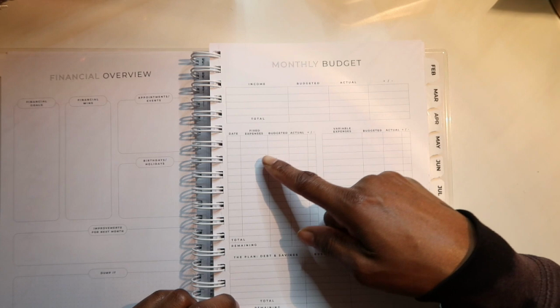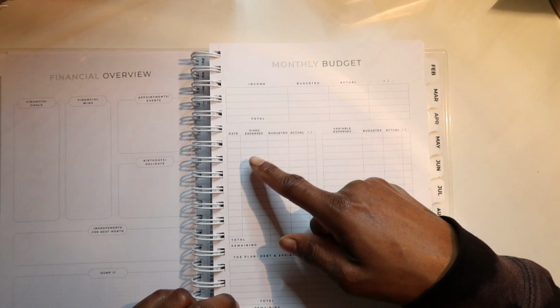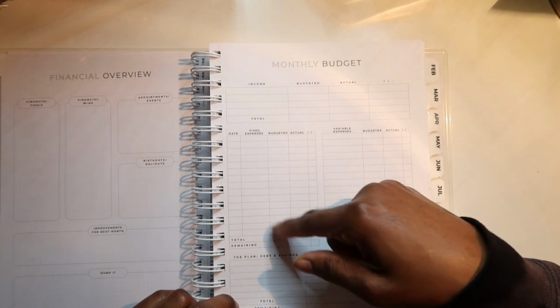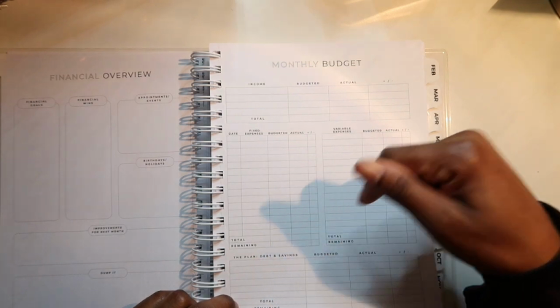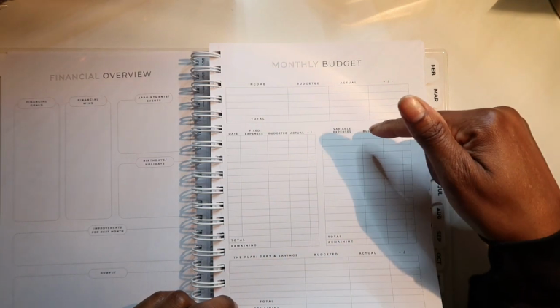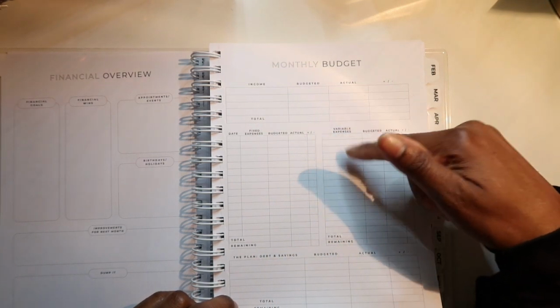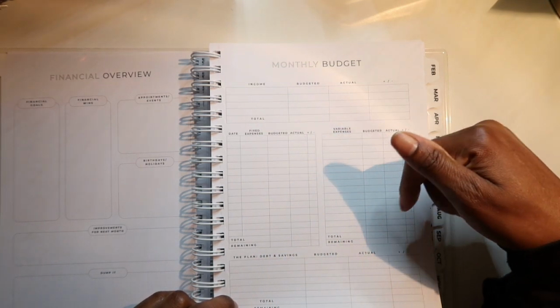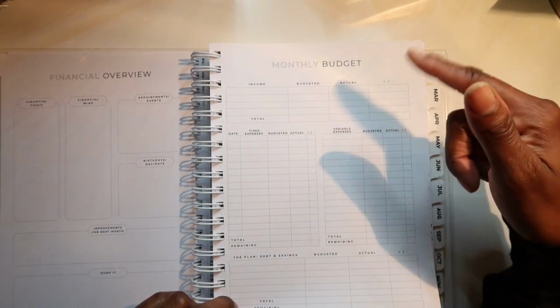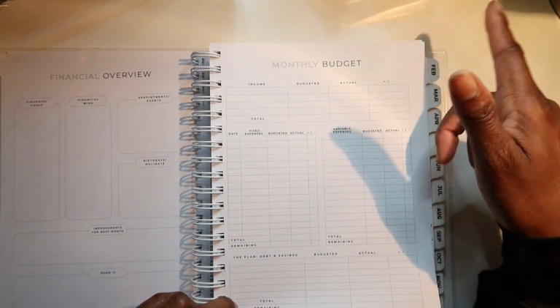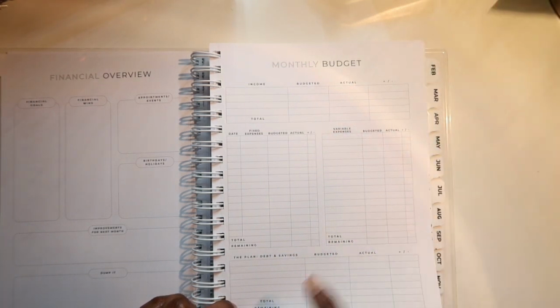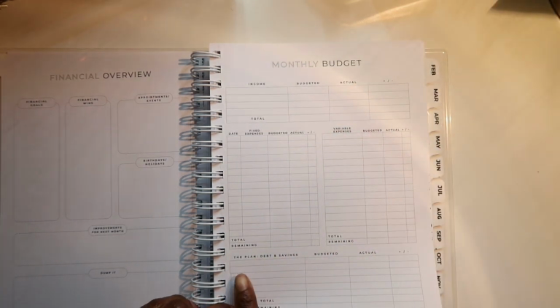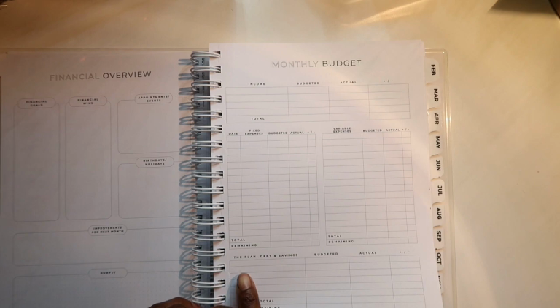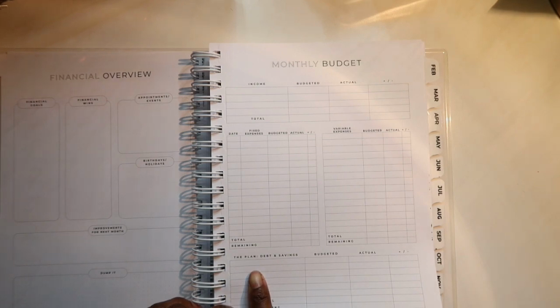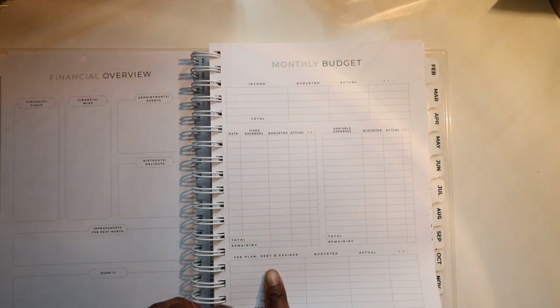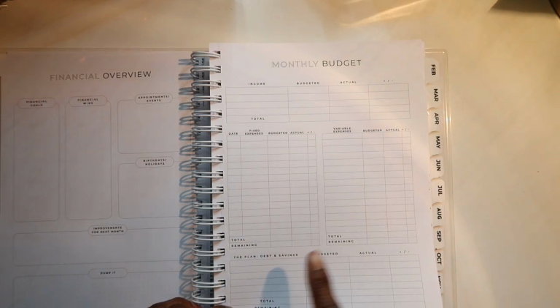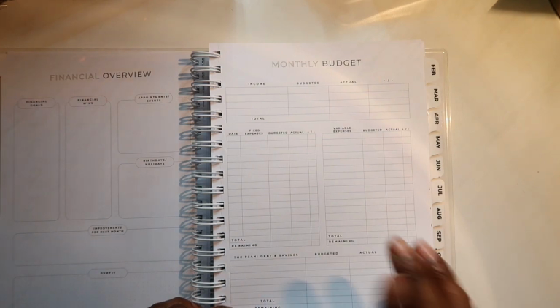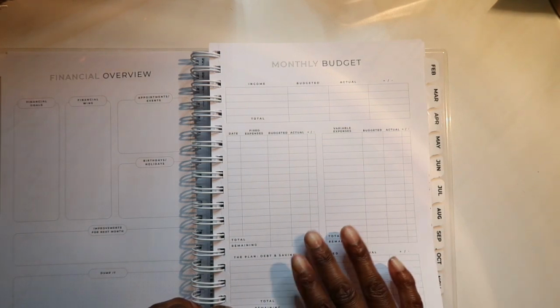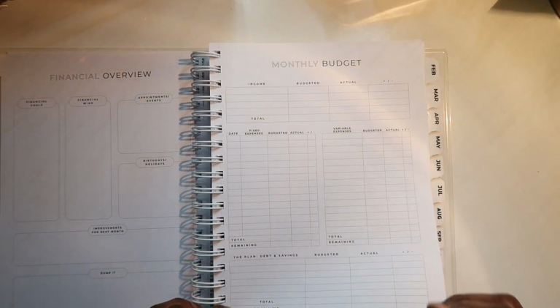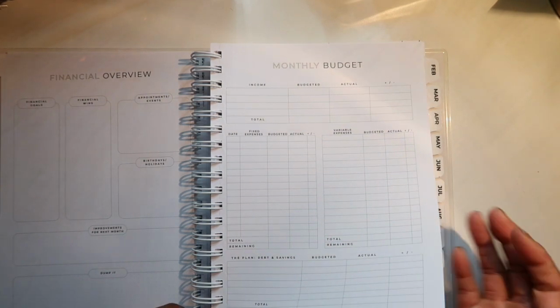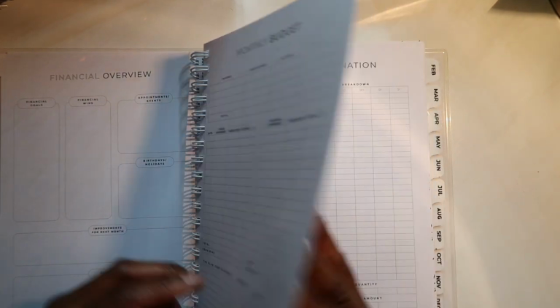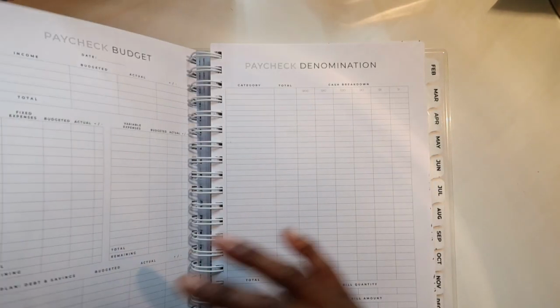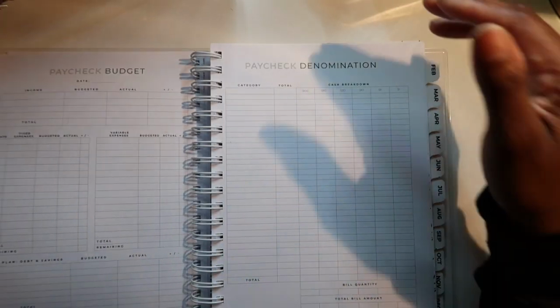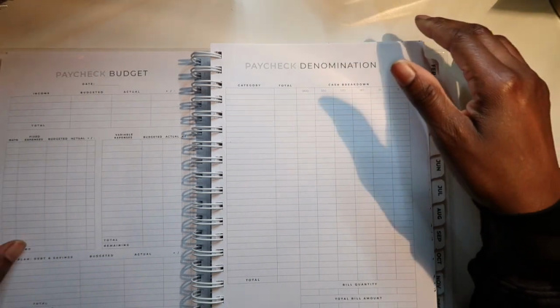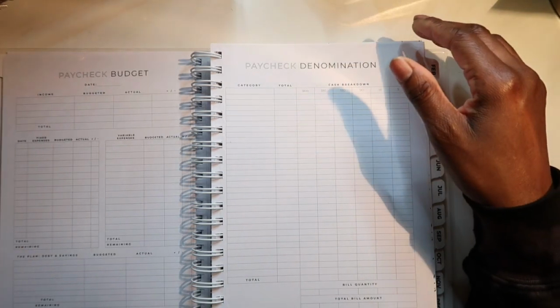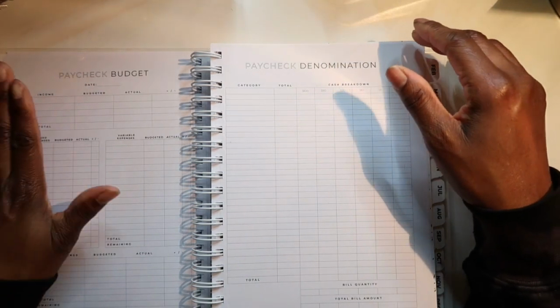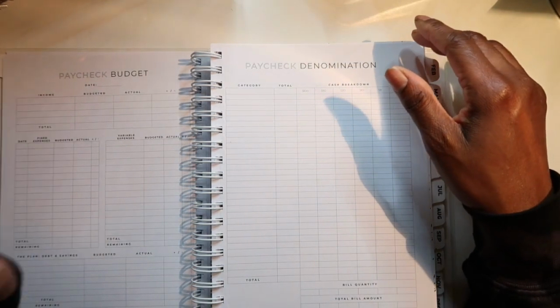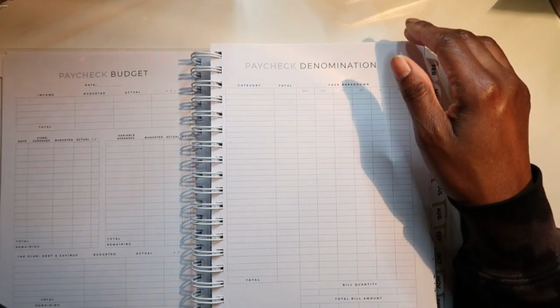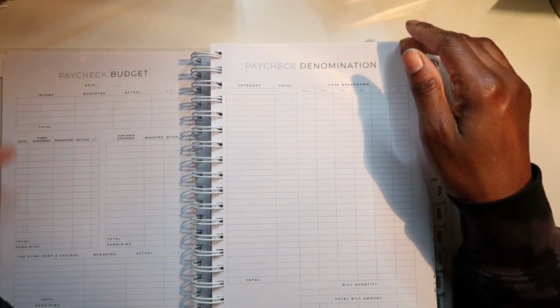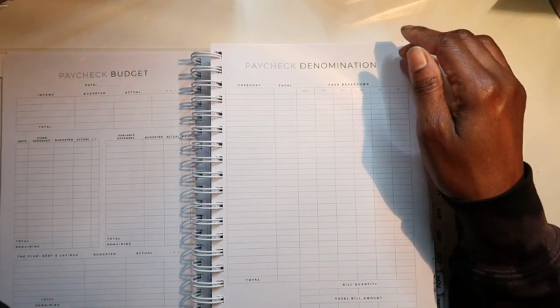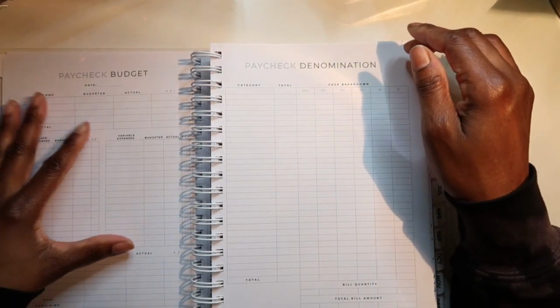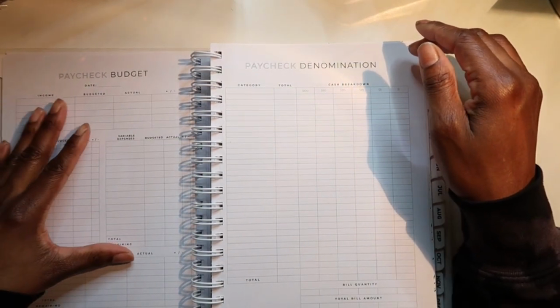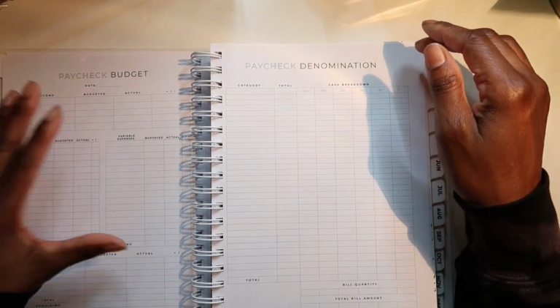You have your fixed expenses, your variable expenses, and plan debt and savings — I'll definitely be having some debts because I'll be using my credit card. And there's a paycheck budget section — I've been doing this one a lot.